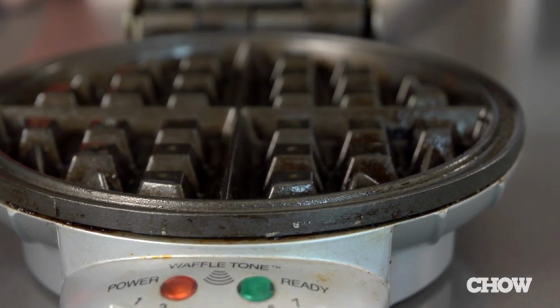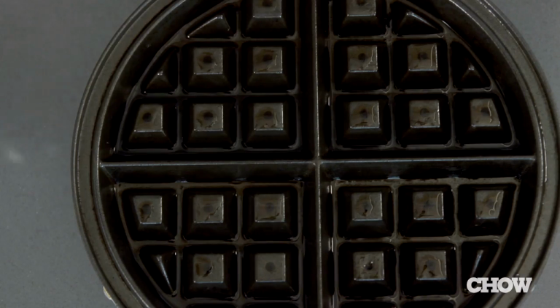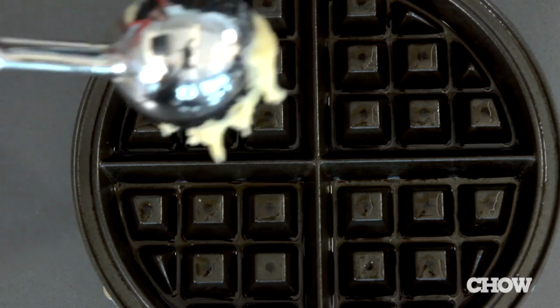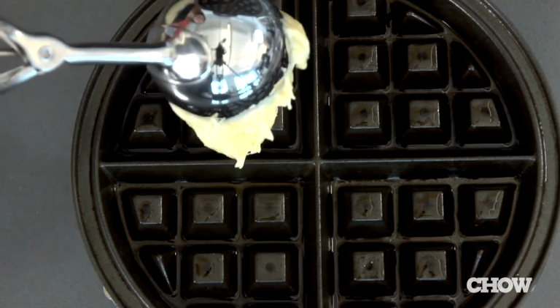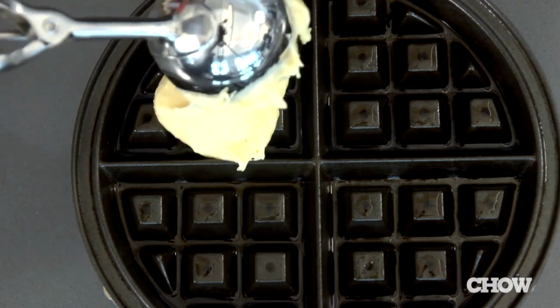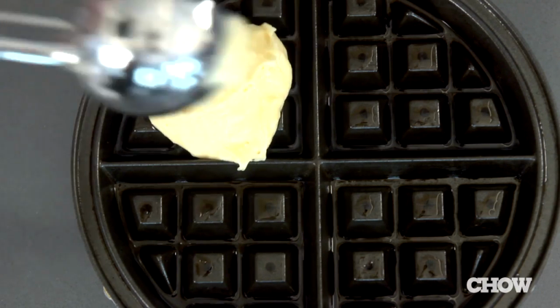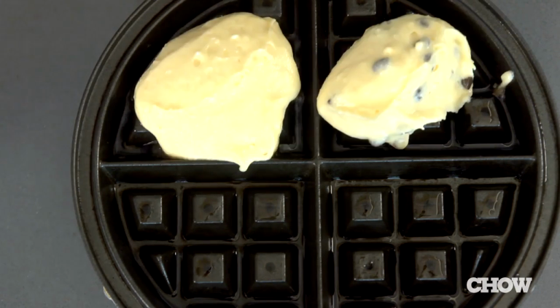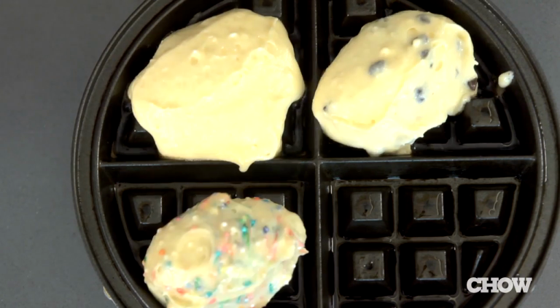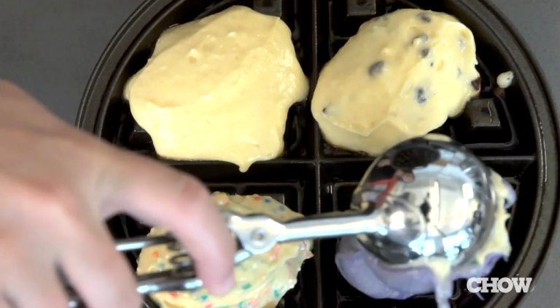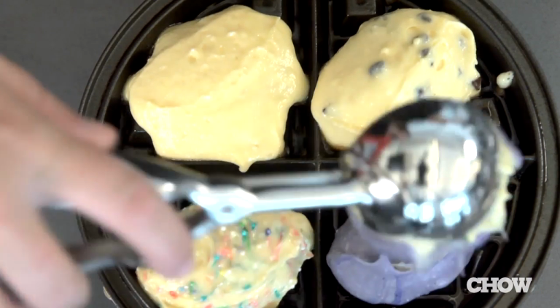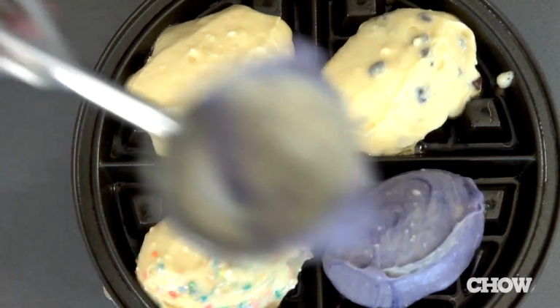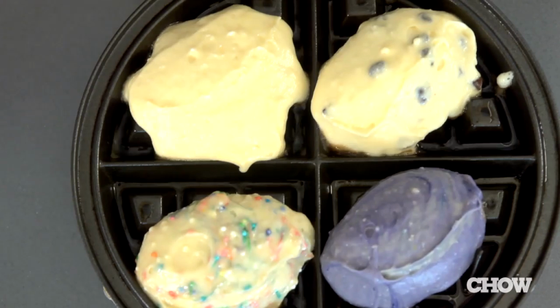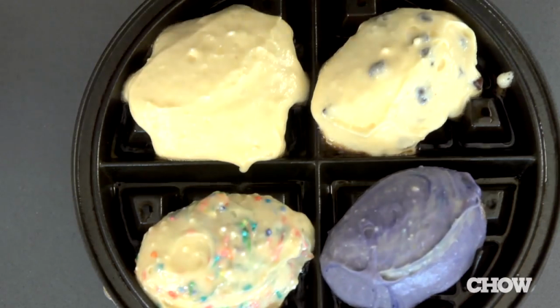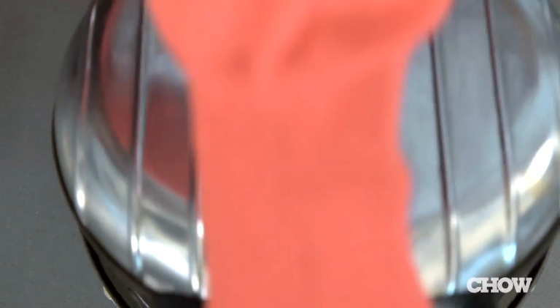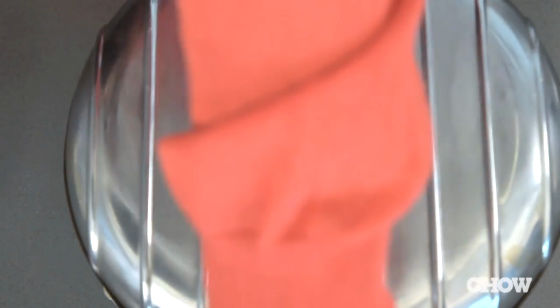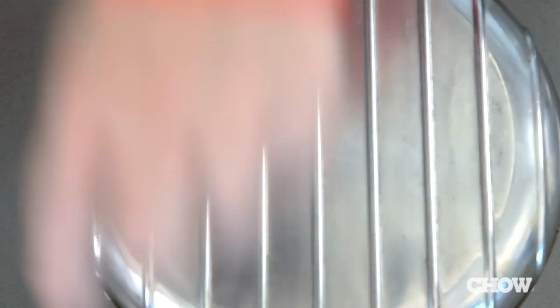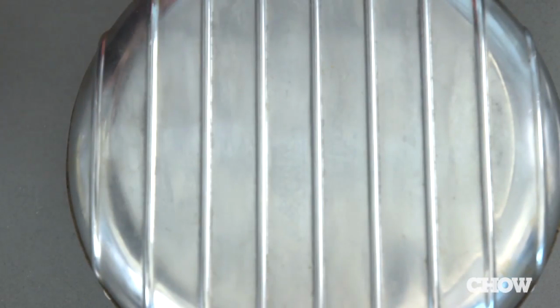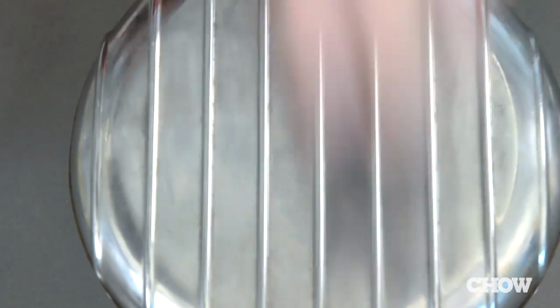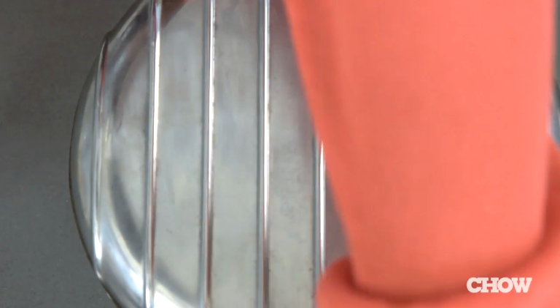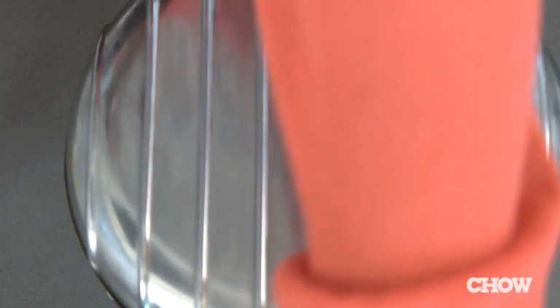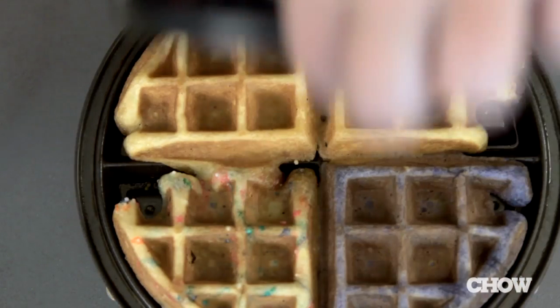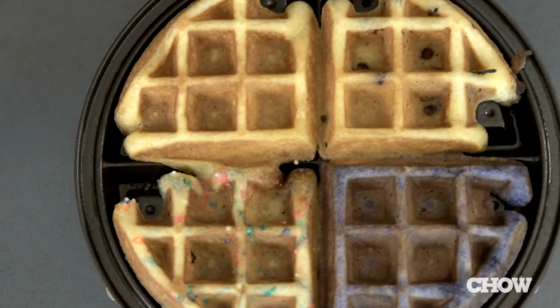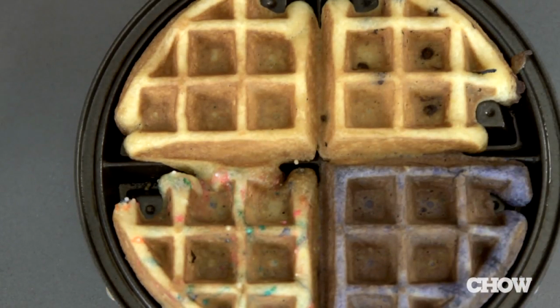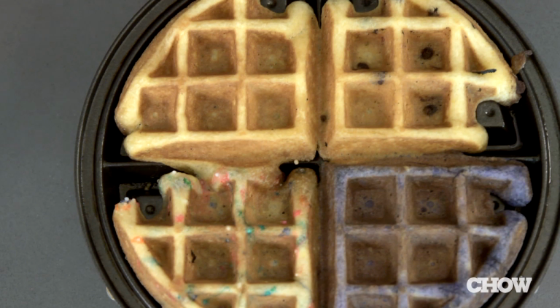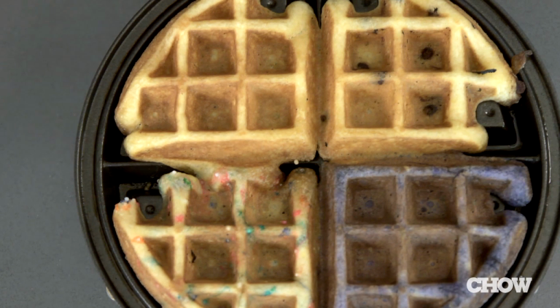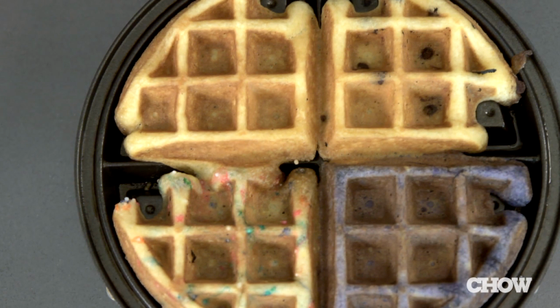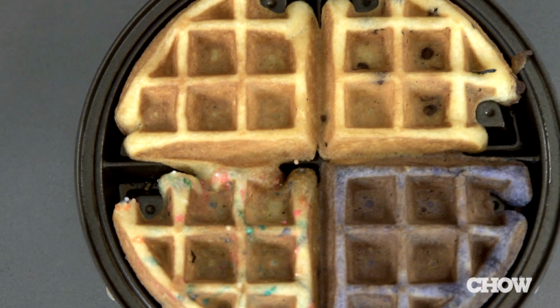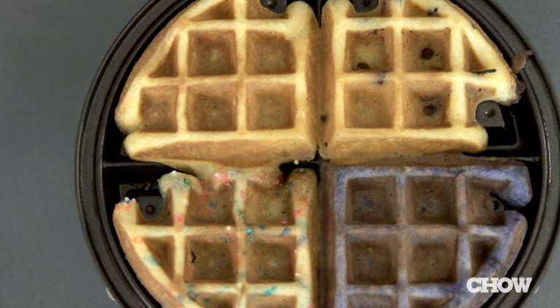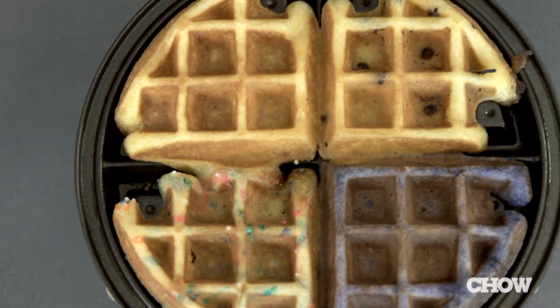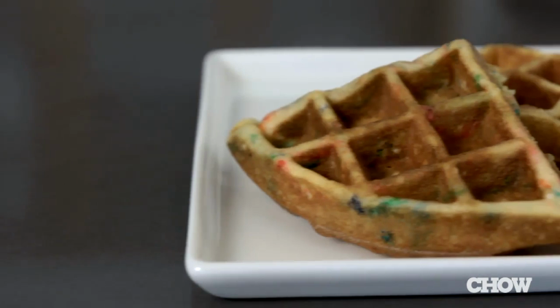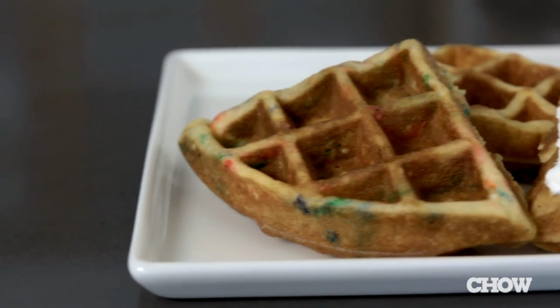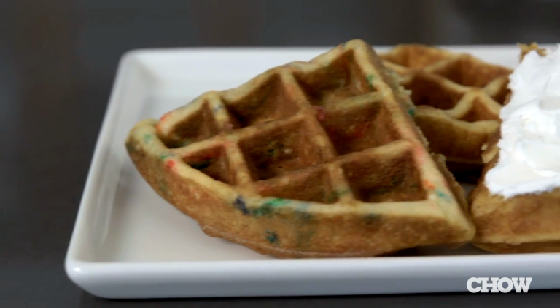You can use a waffle maker to quickly bake cake. Follow the mixing instructions on a box of cake mix, scoop the batter into a waffle maker, and cook for about 90 seconds. Add mix-ins such as sprinkles, mini chocolate chips, or food coloring to your batter.